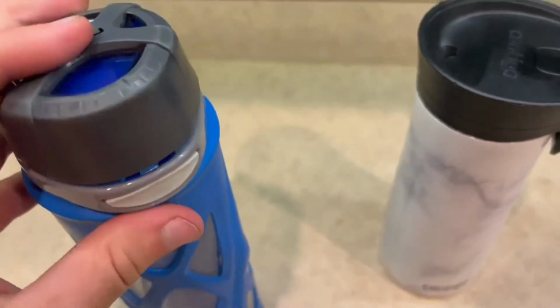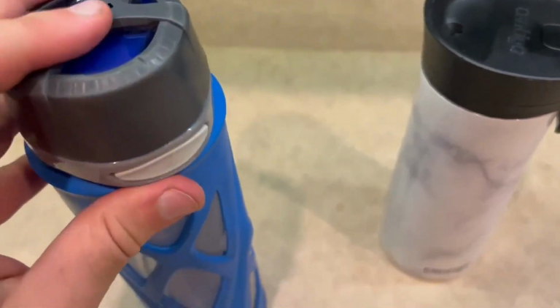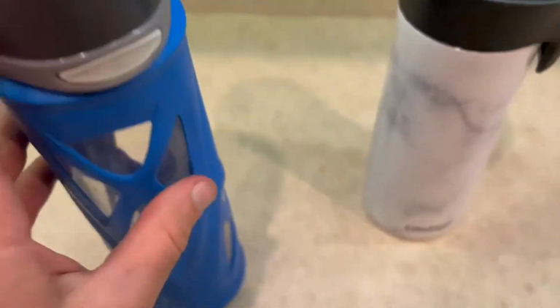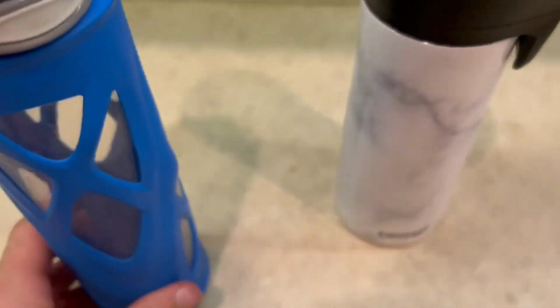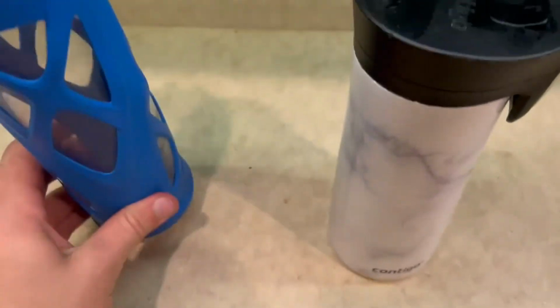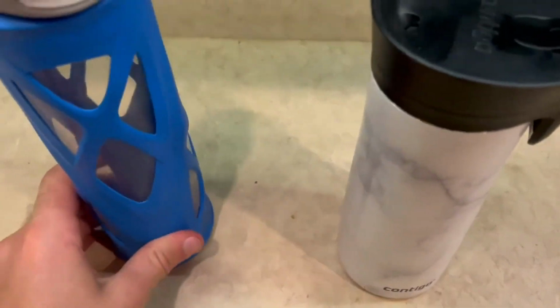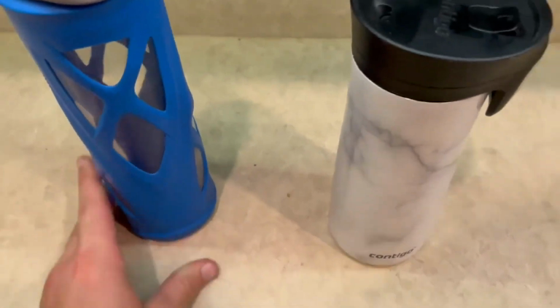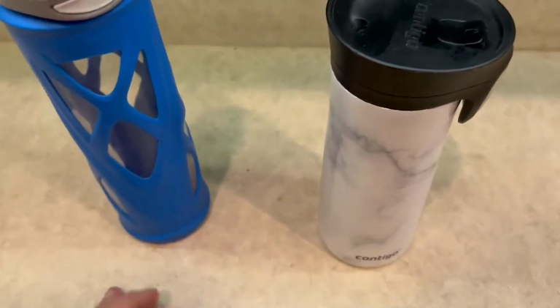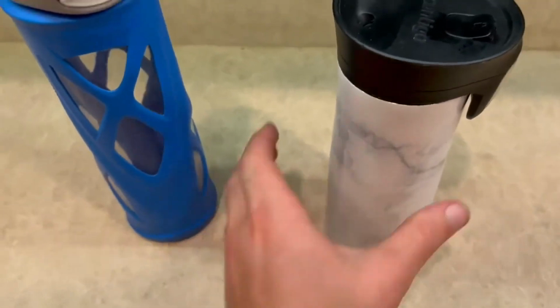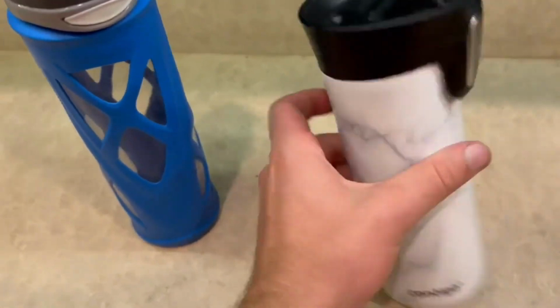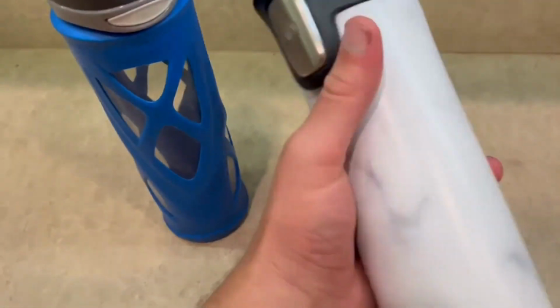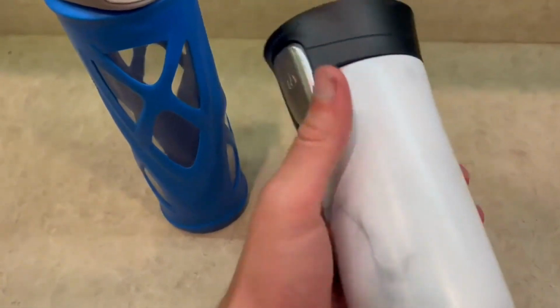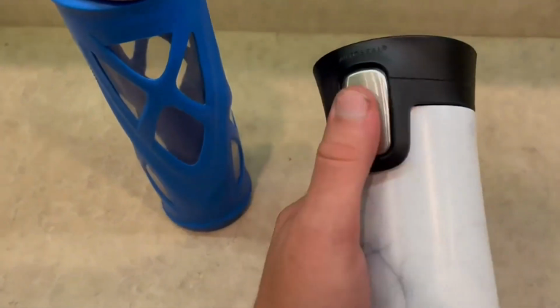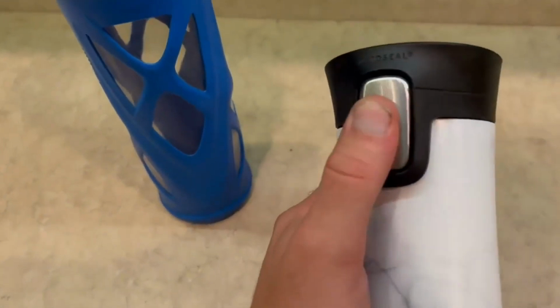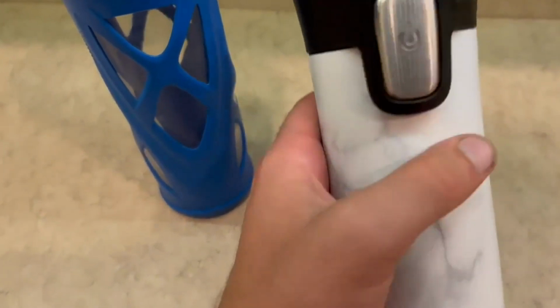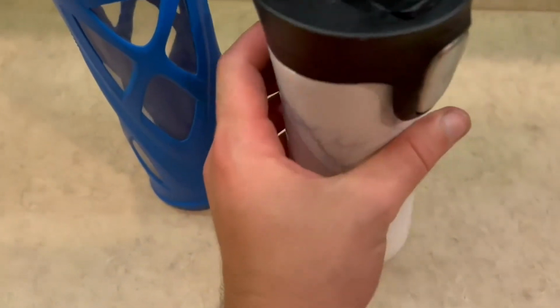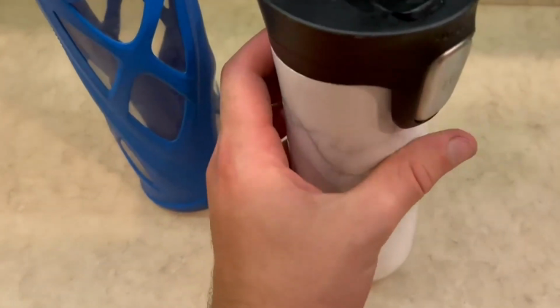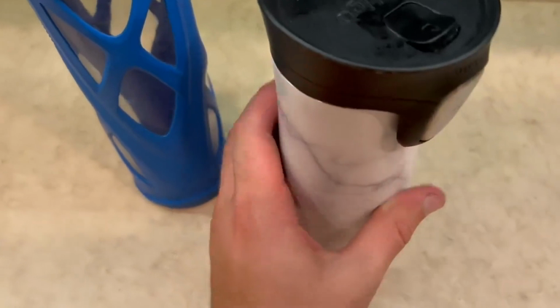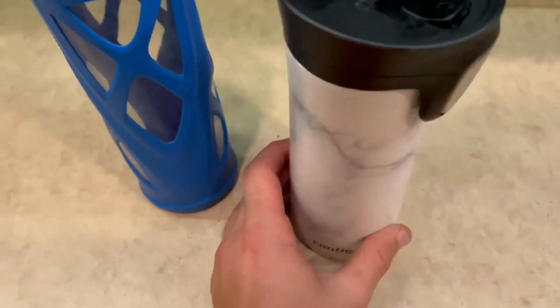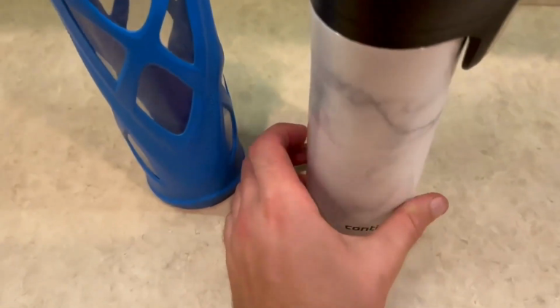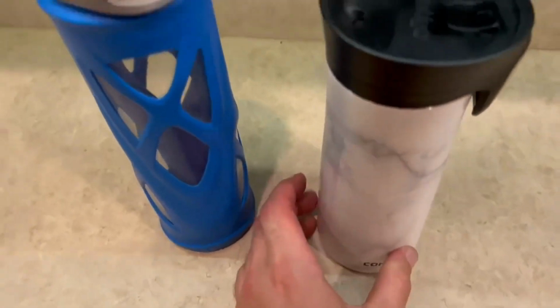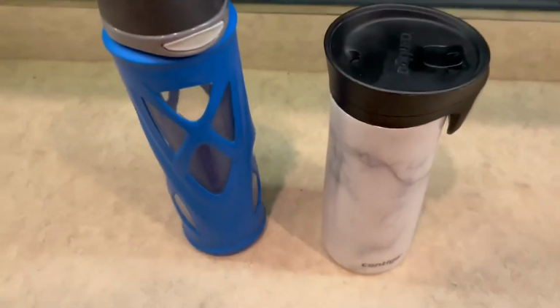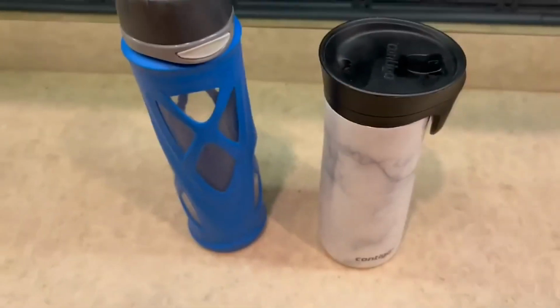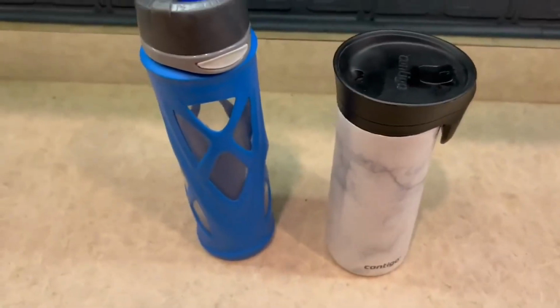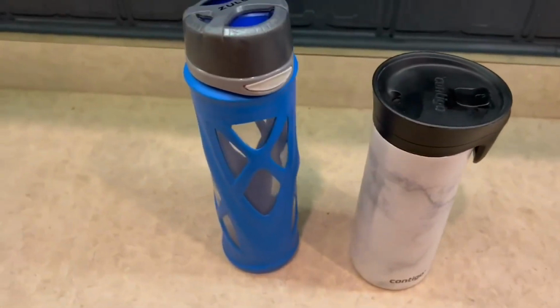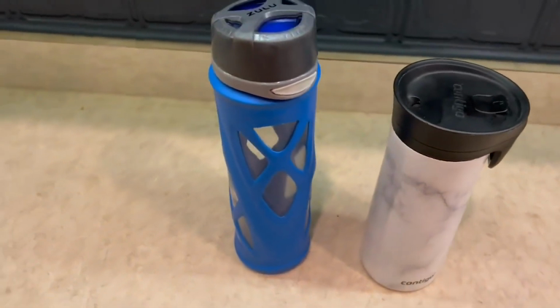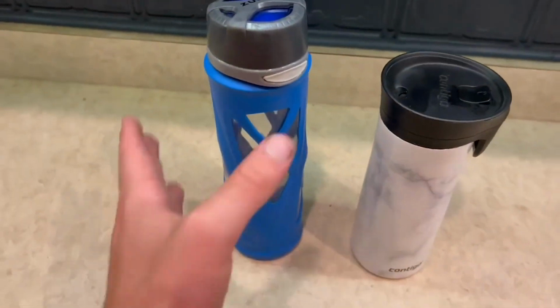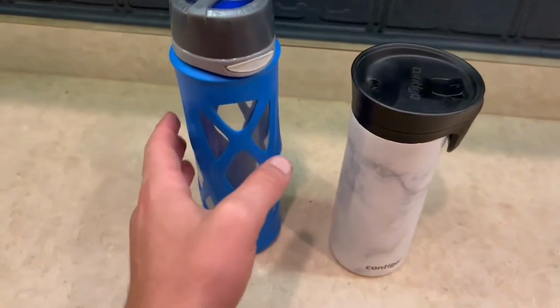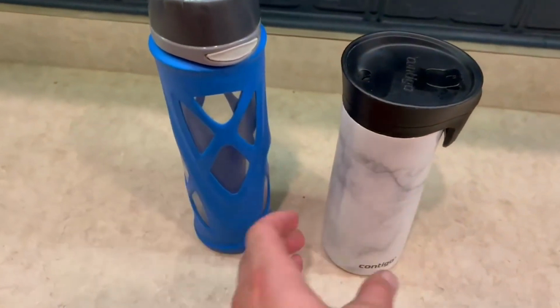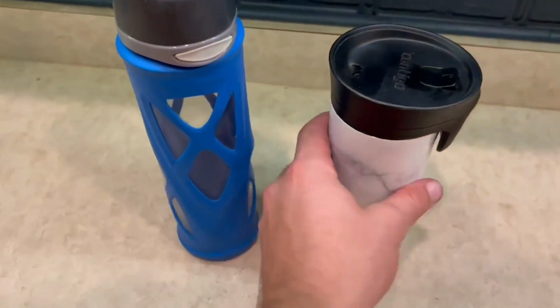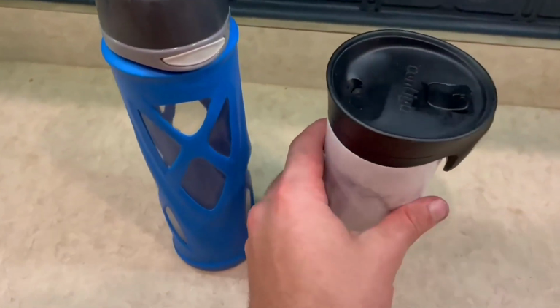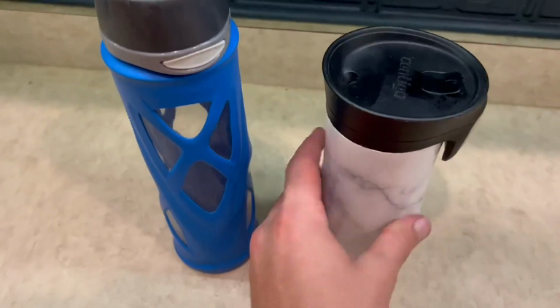For the Contigo, I really love kind of the marble imitation and the opener. It just looks super awesome, so it really depends on what type of person you are — if you kind of want the more heavy-duty one or kind of the more chill one.